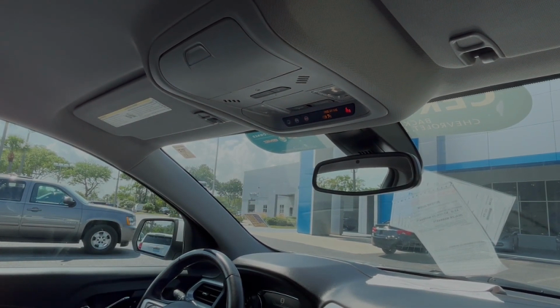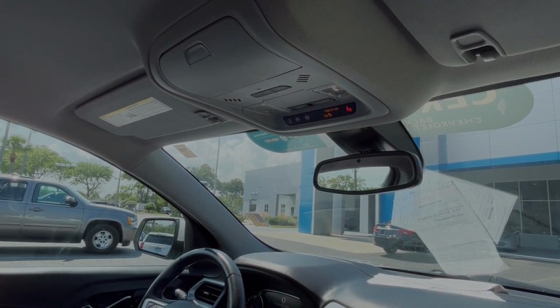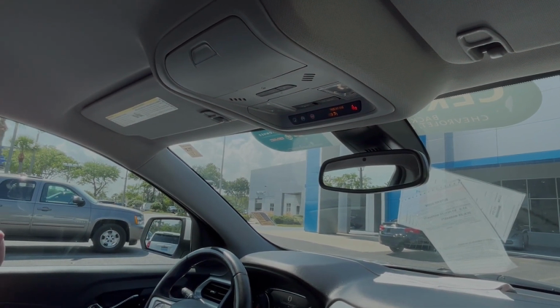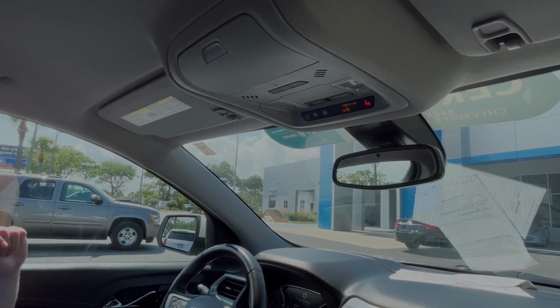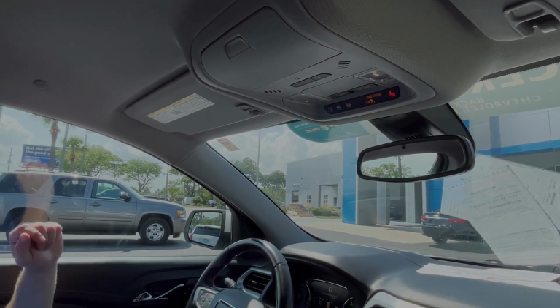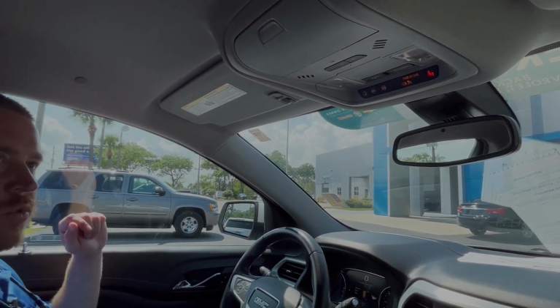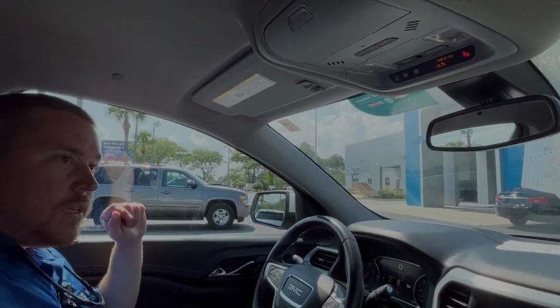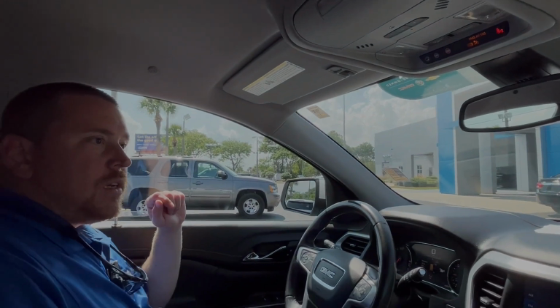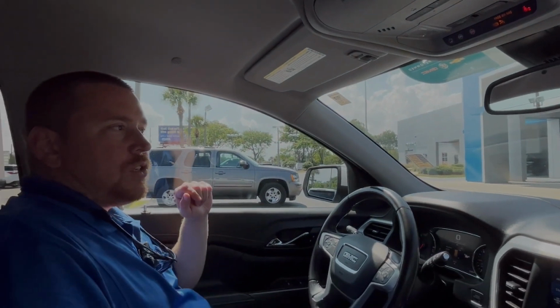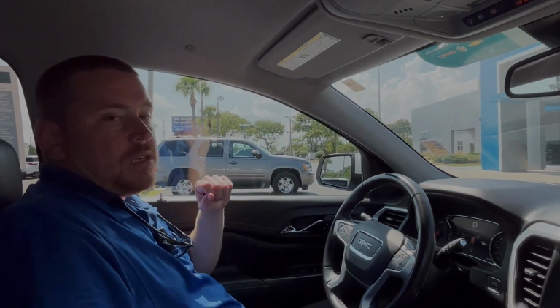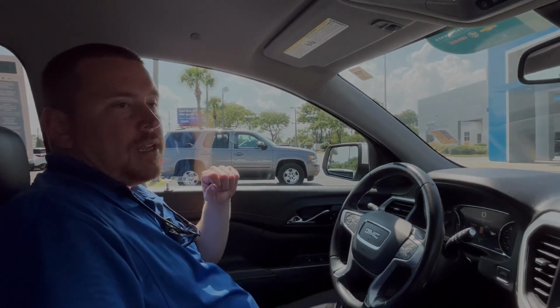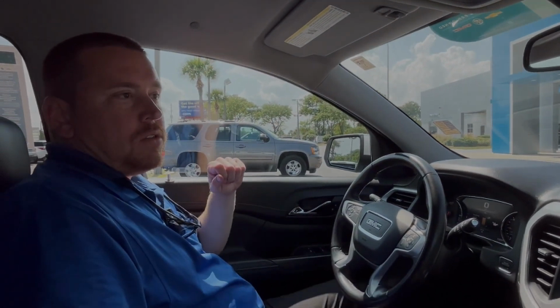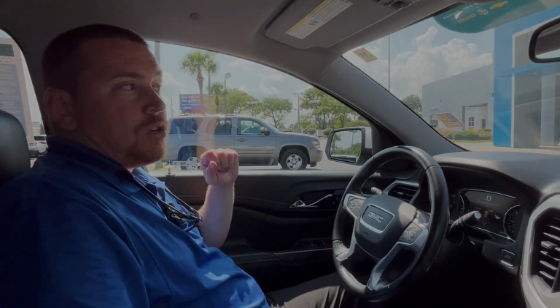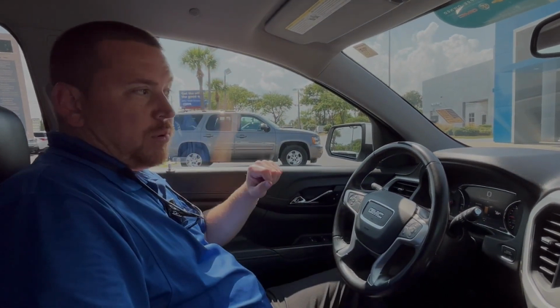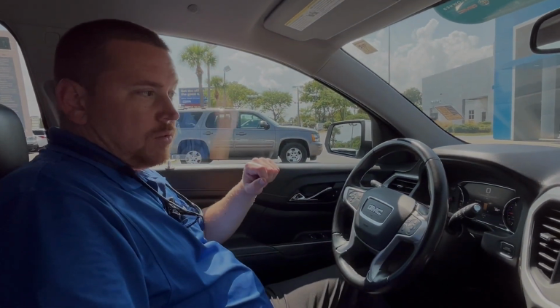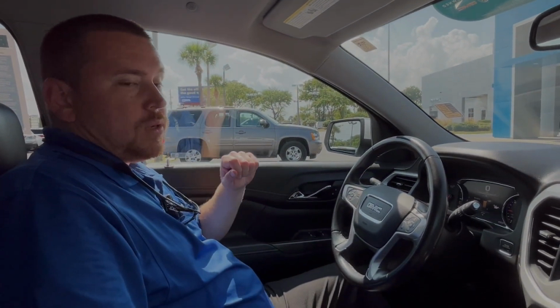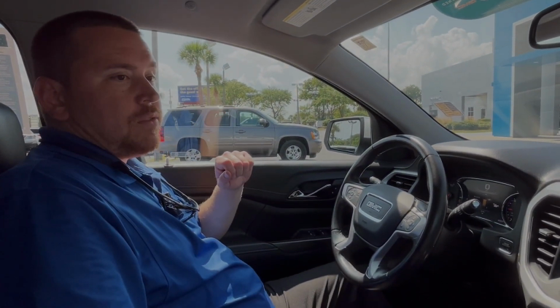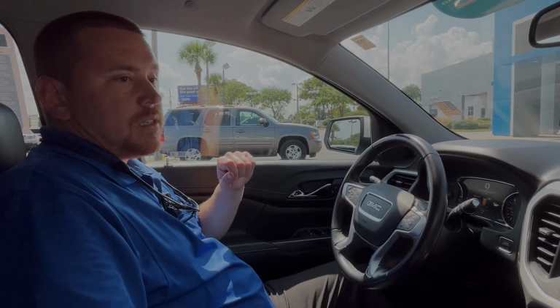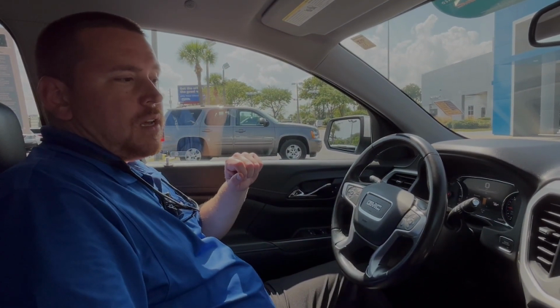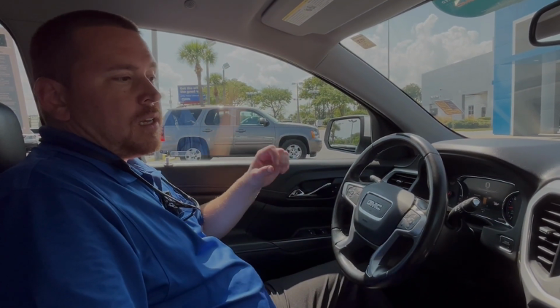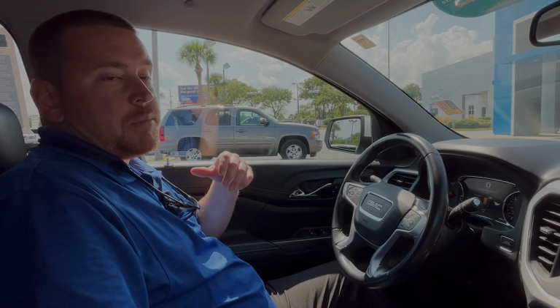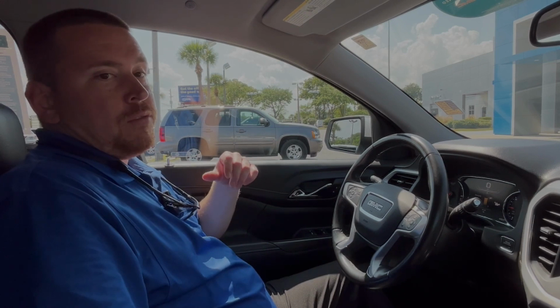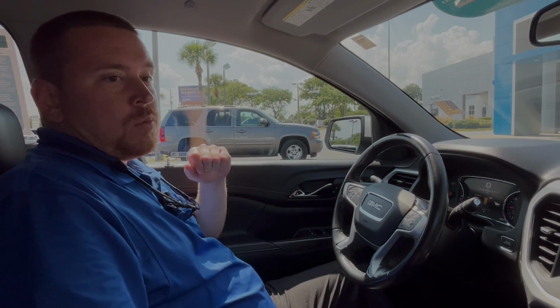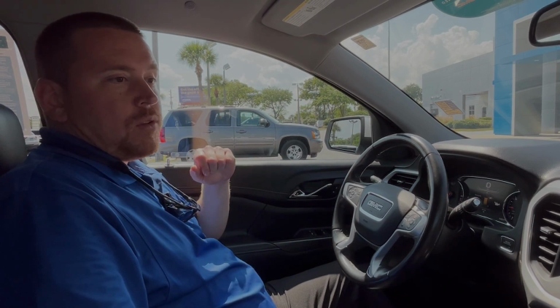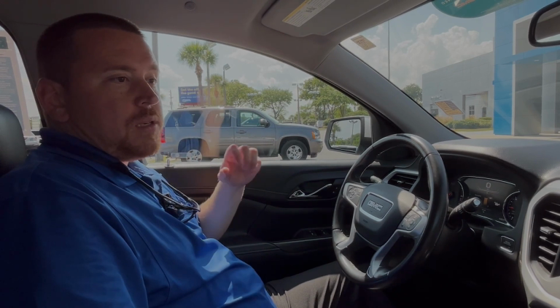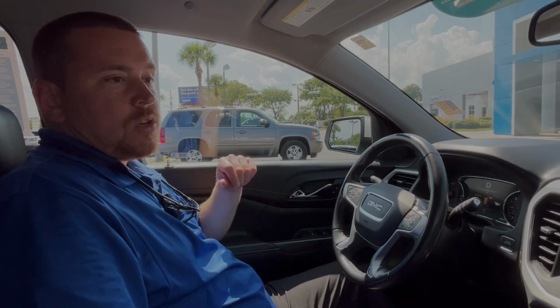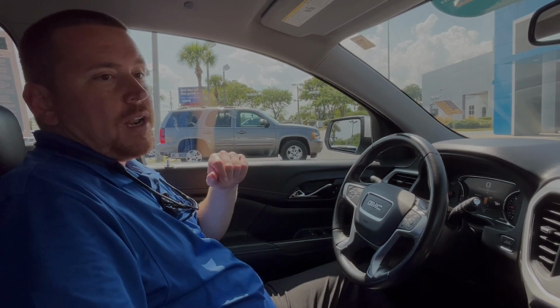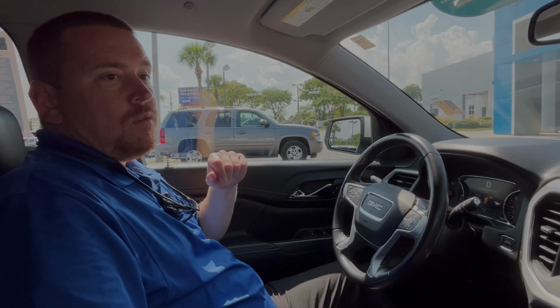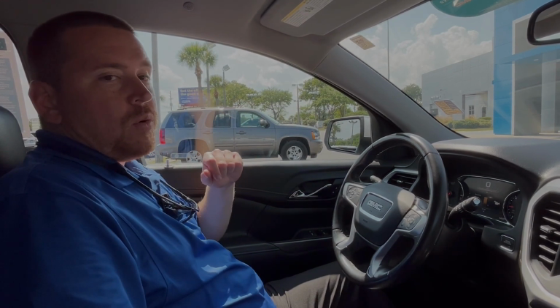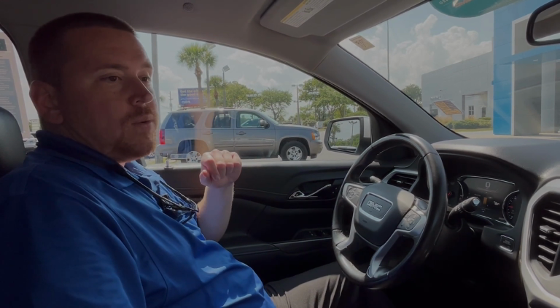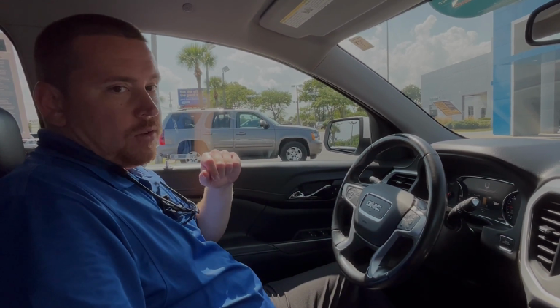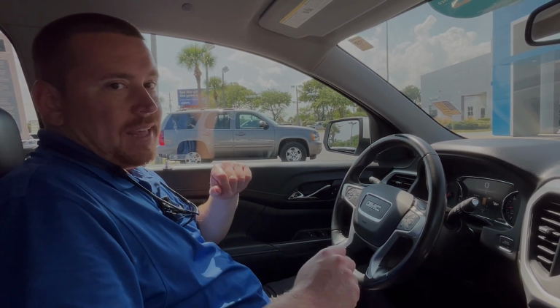And that is everything for the 2020 GMC Arcadia SLT, certified pre-owned, 3.6 liter V6. Again, my name is Cliff from George Moore Chevrolet. Please give us a call at 904-482-9000. Thank you.